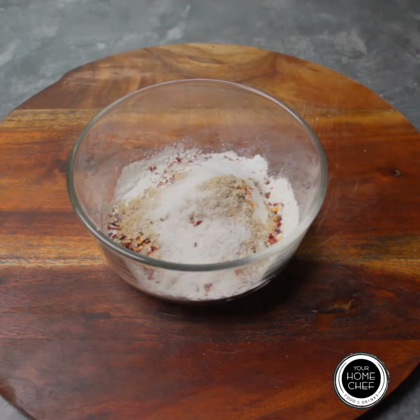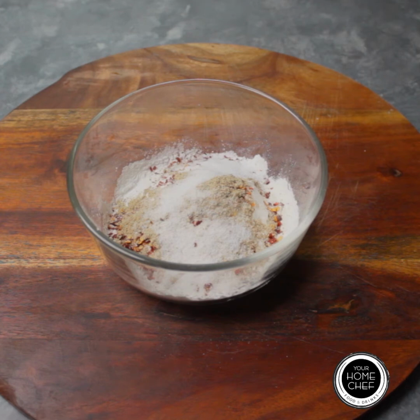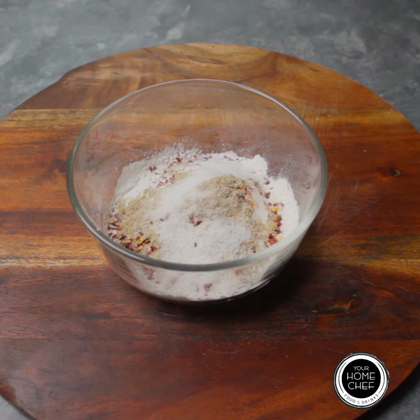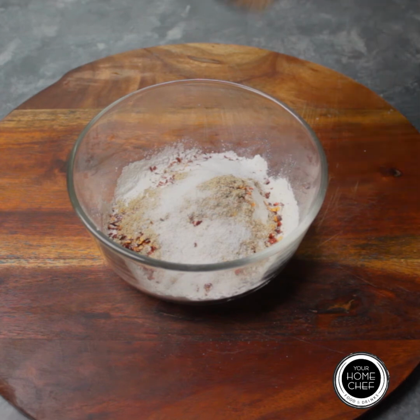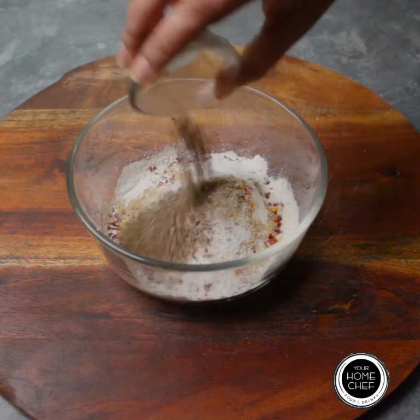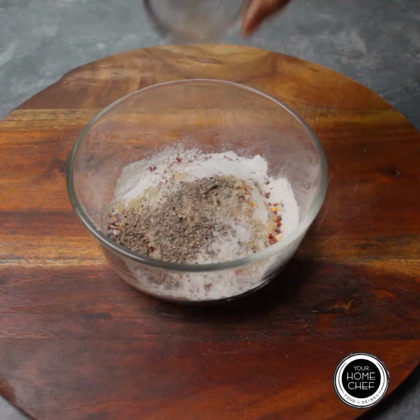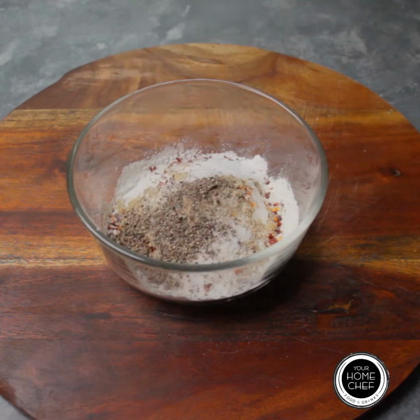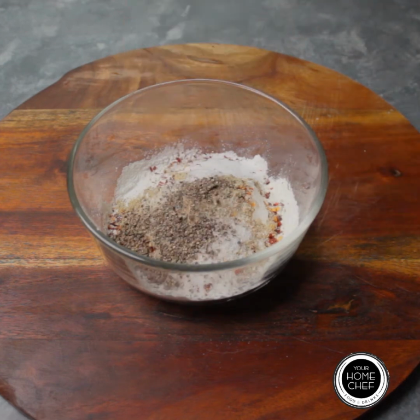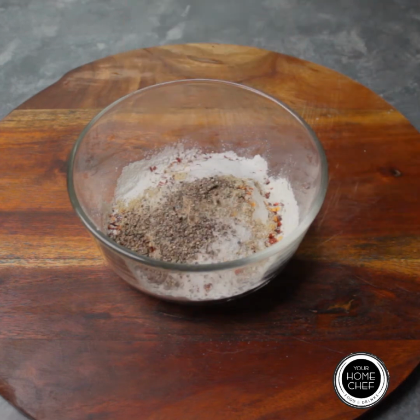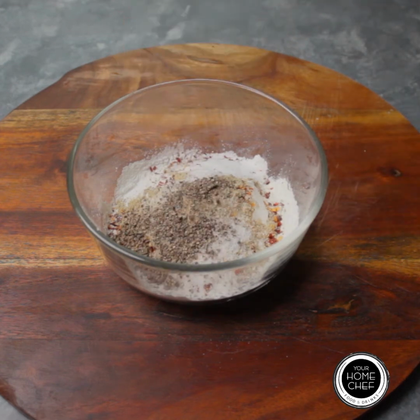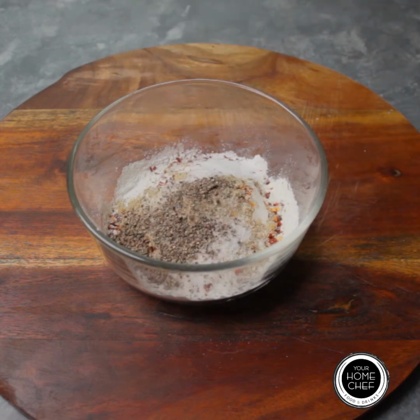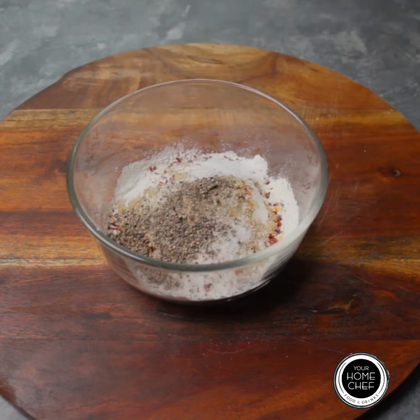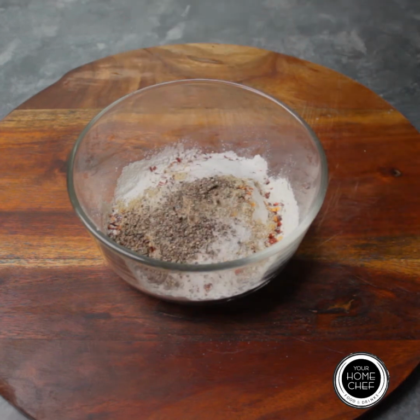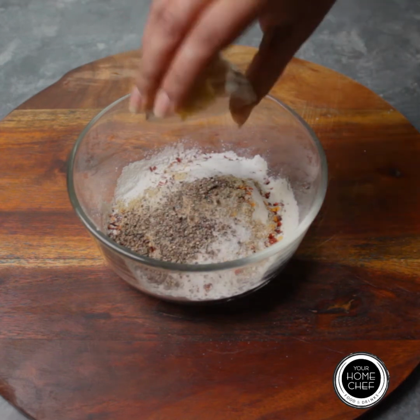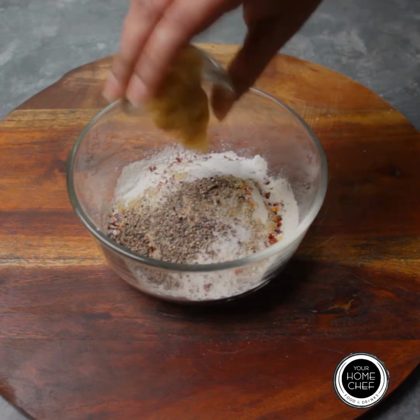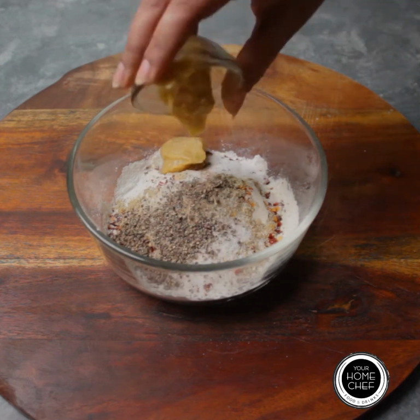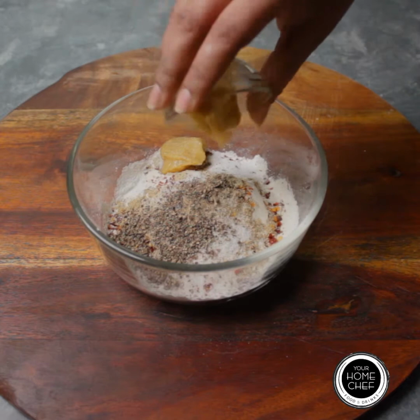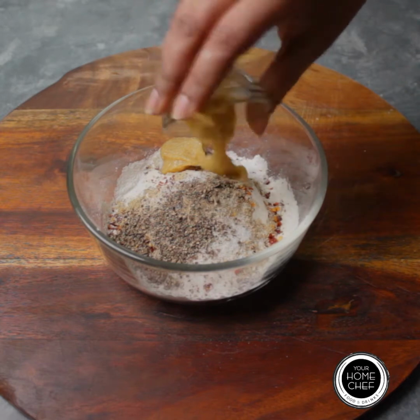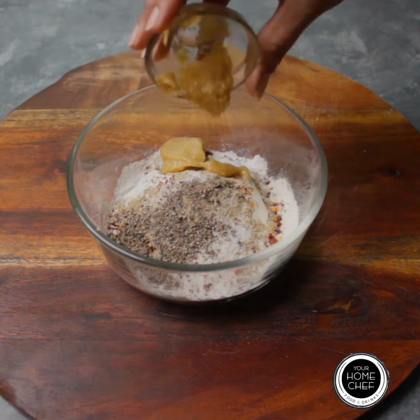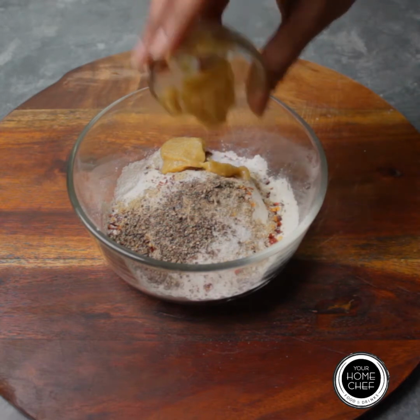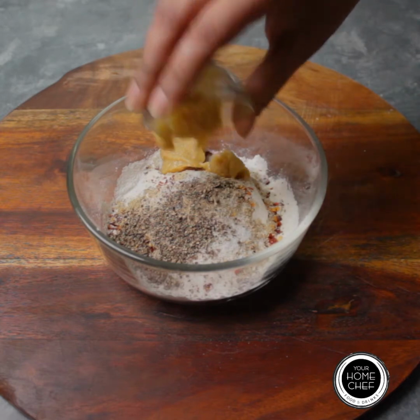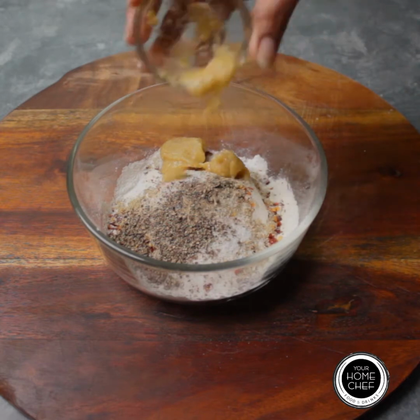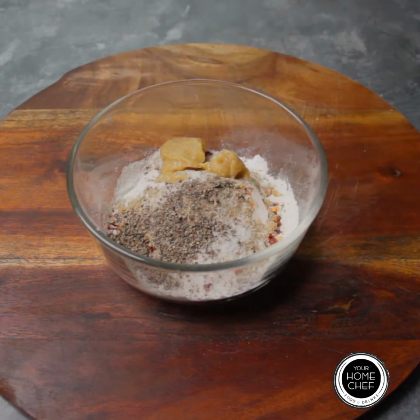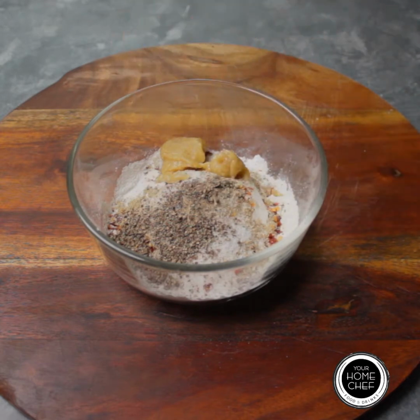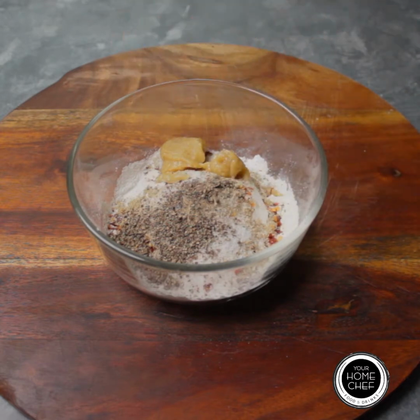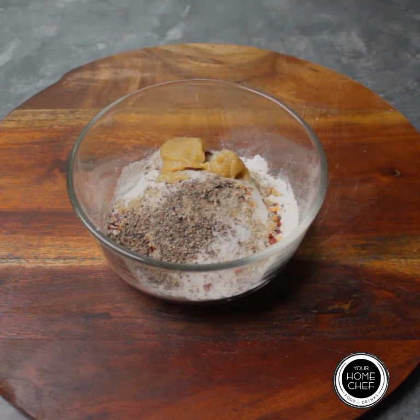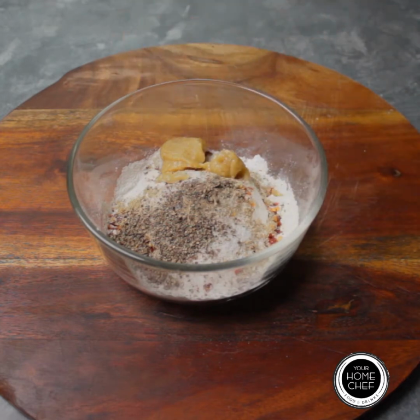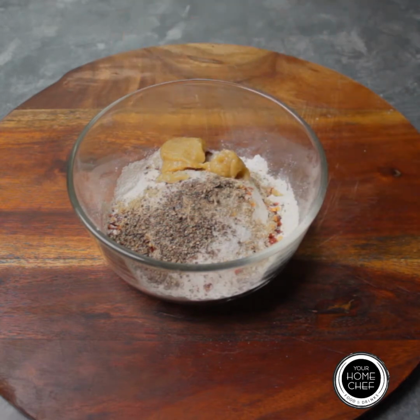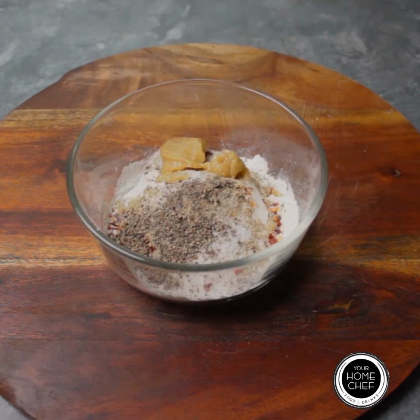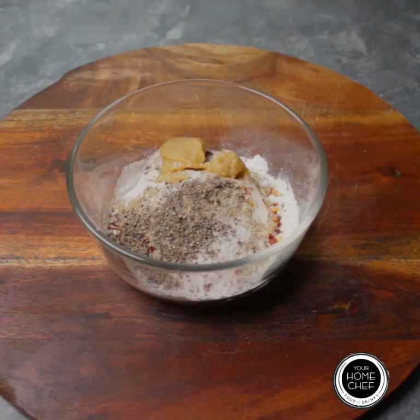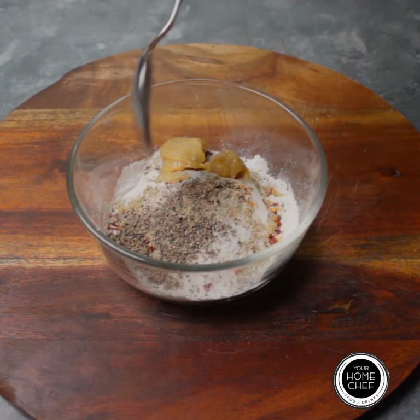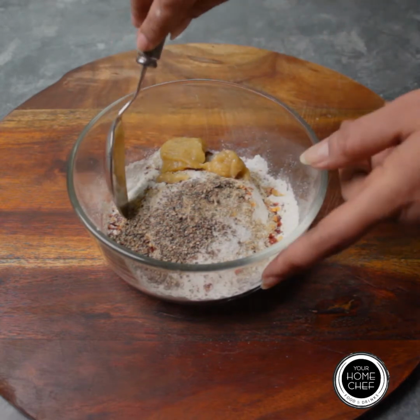Add 1 to 2 teaspoons of black pepper powder and 2 tablespoons of ginger garlic paste. Then mix all the ingredients together.